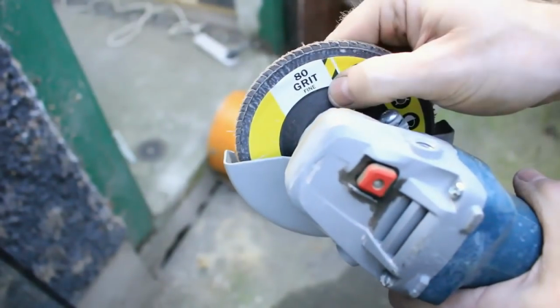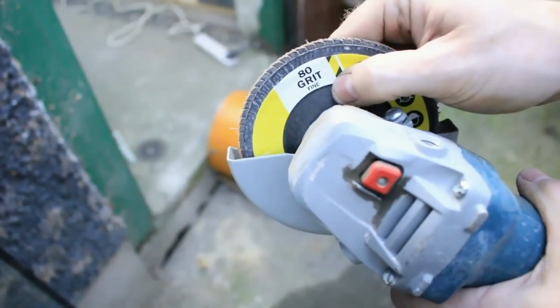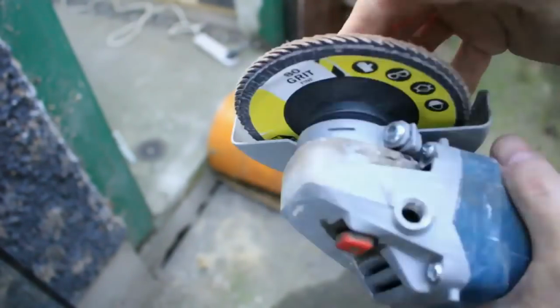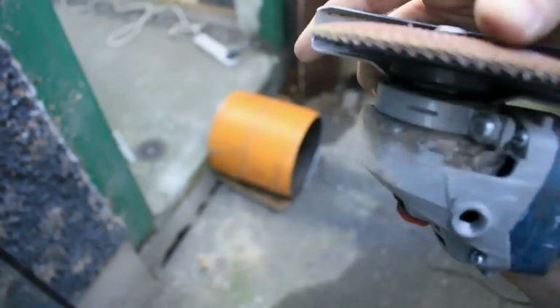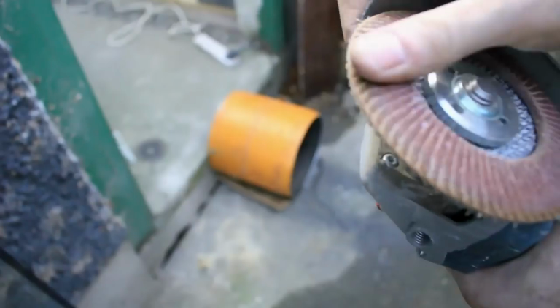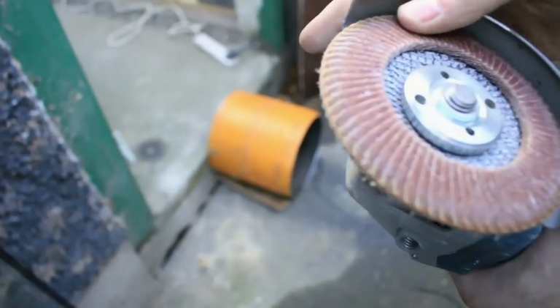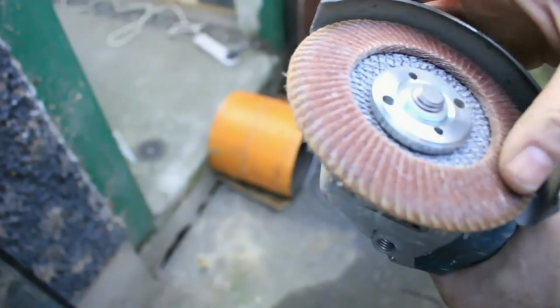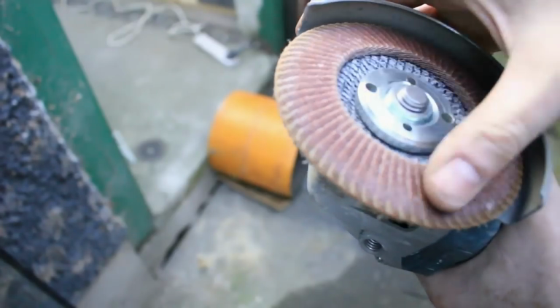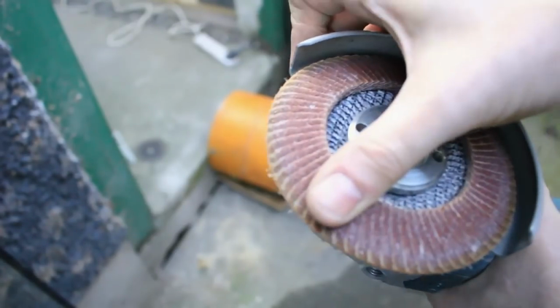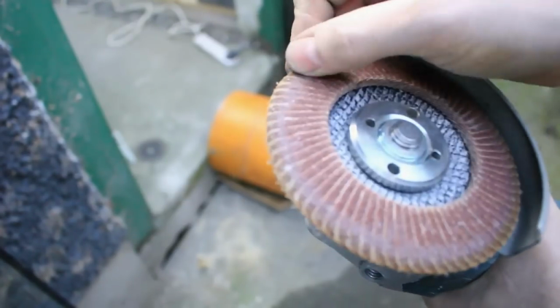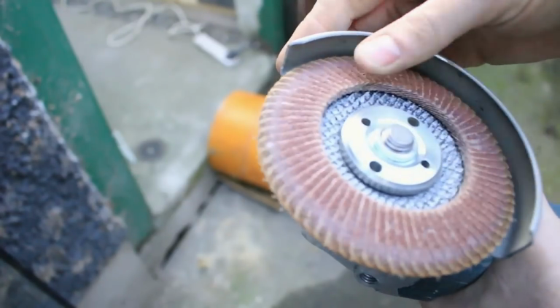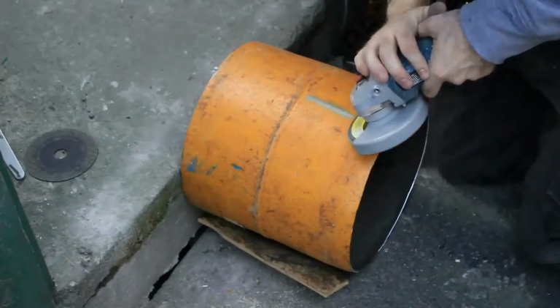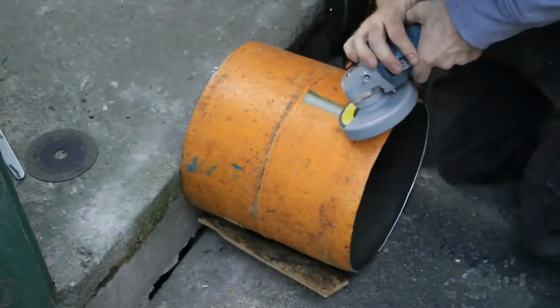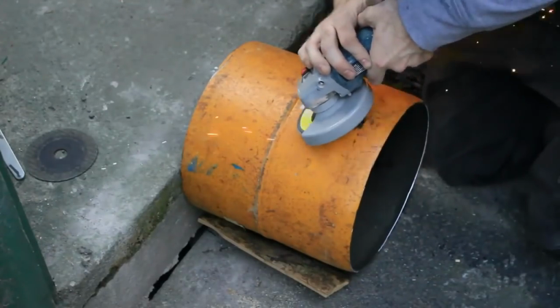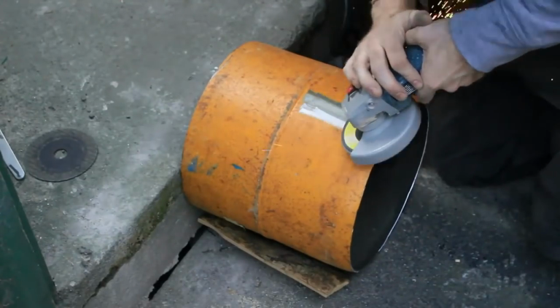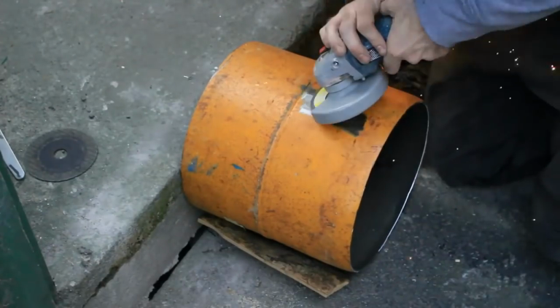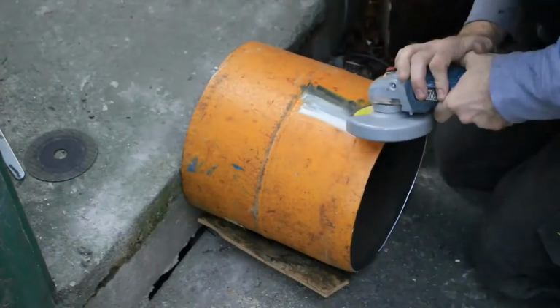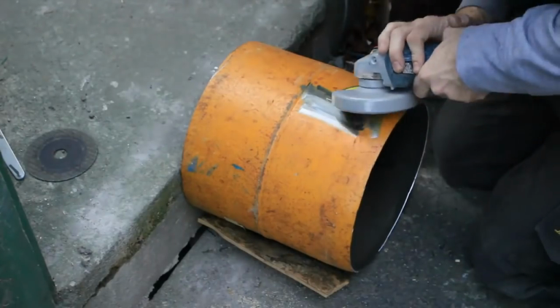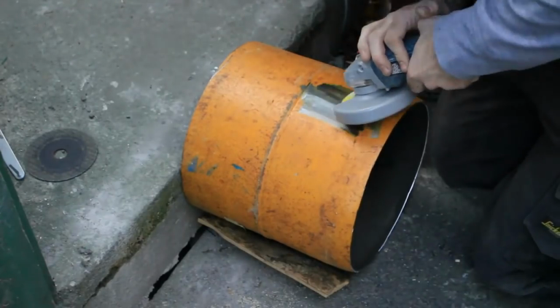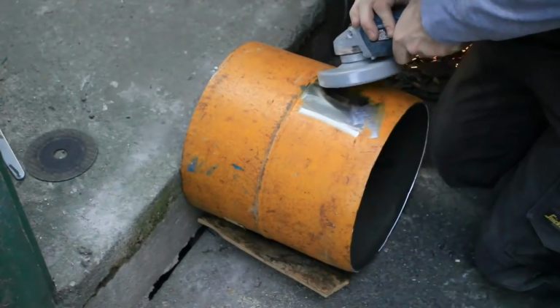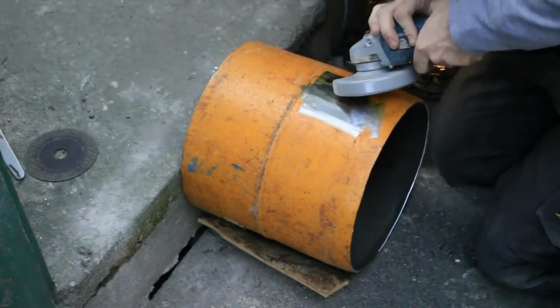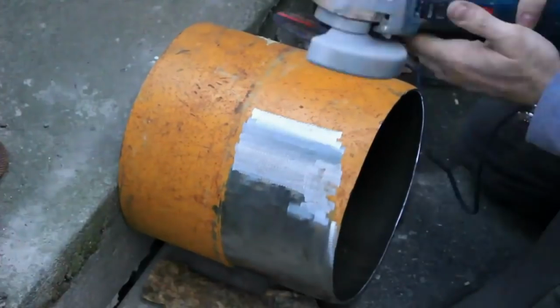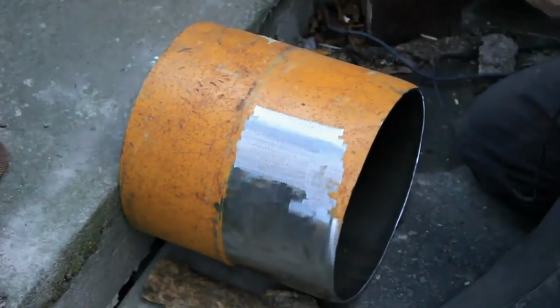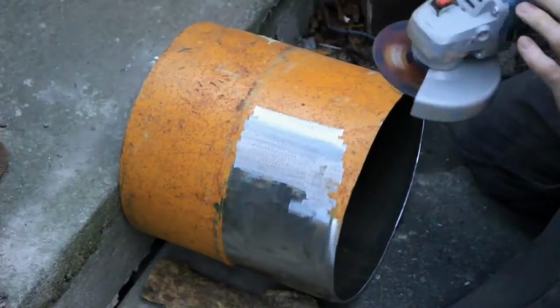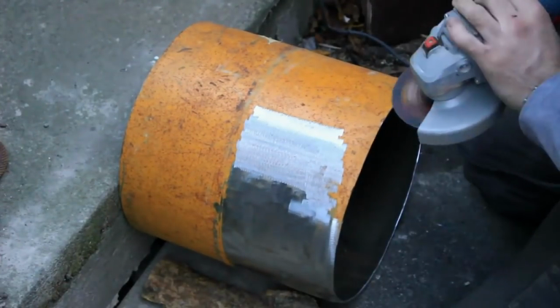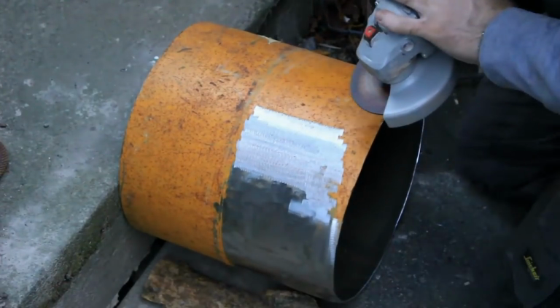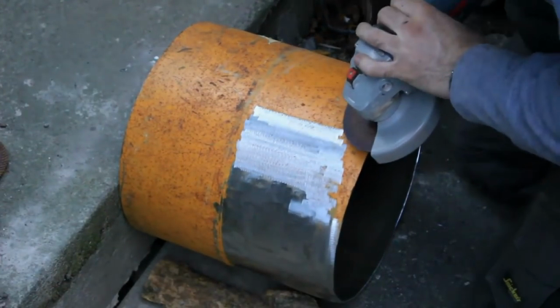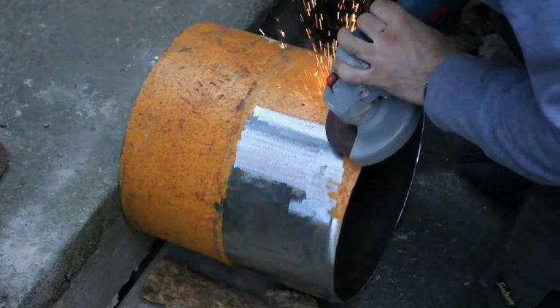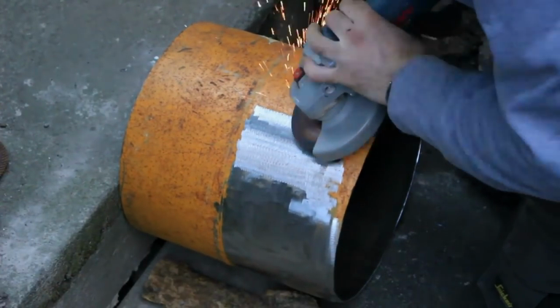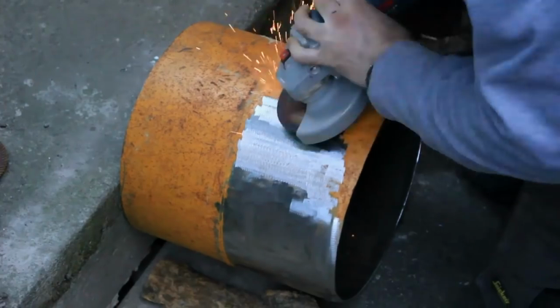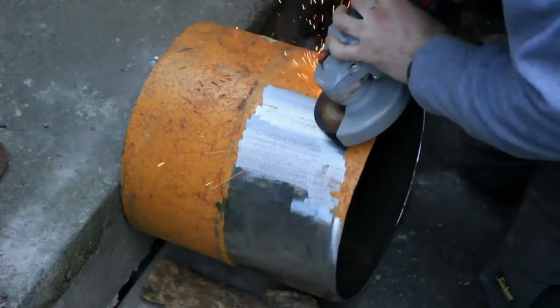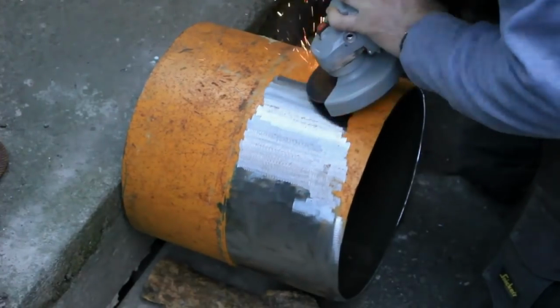I used an orange sanding disc to remove the paint. It's 80 grit but really I should have used 40 as it just wasn't rough enough to remove the paint. At this point I changed it over back to a normal disc and you can see how much quicker it is for taking off the paint.